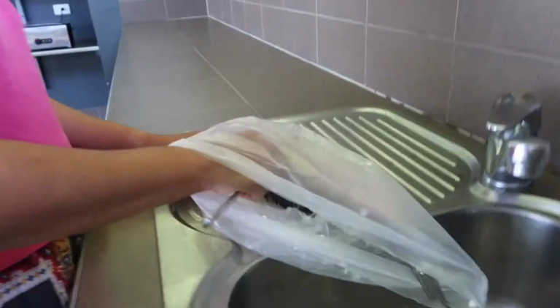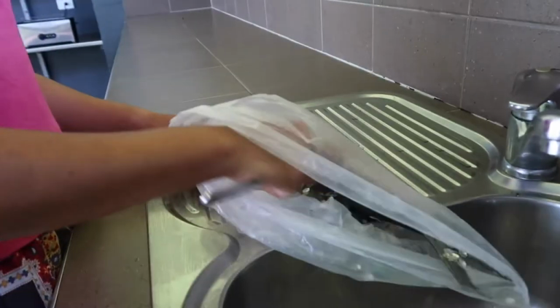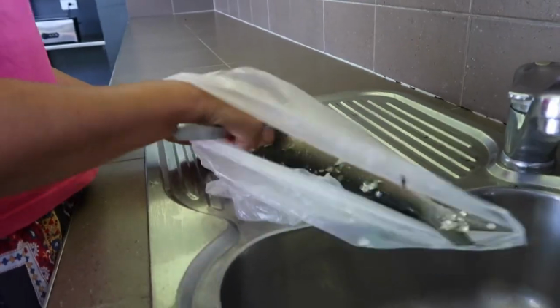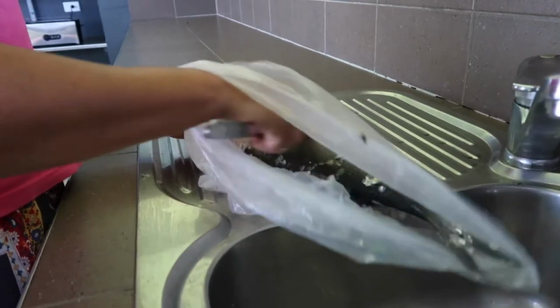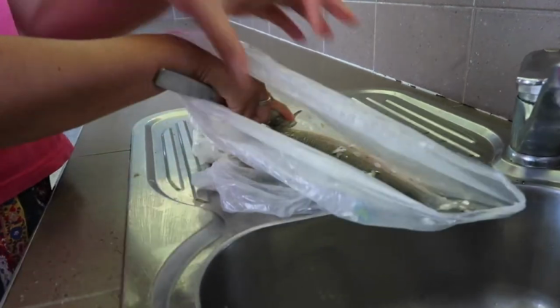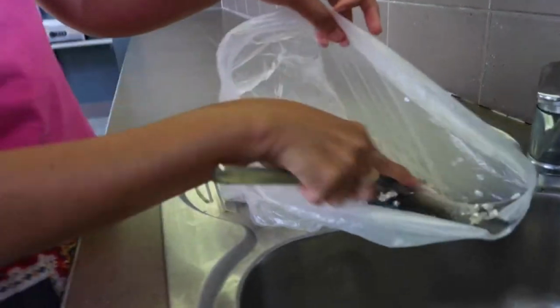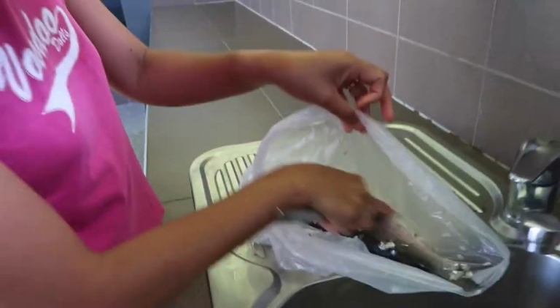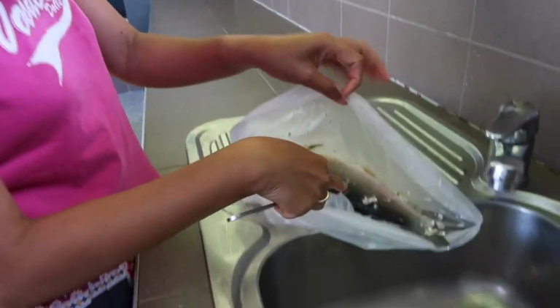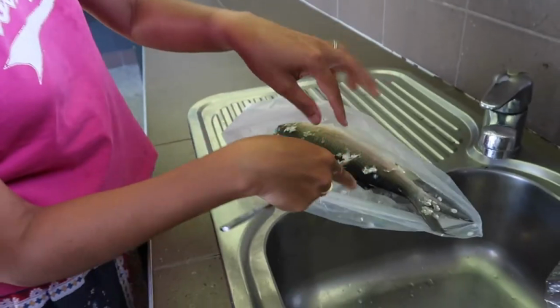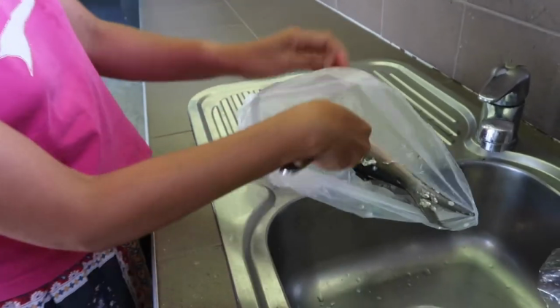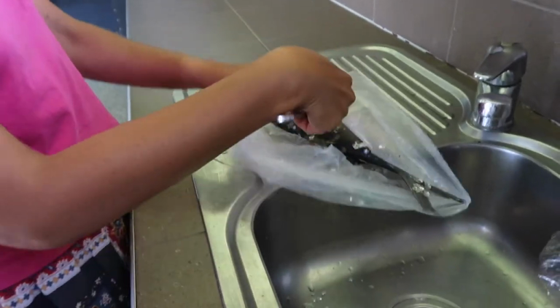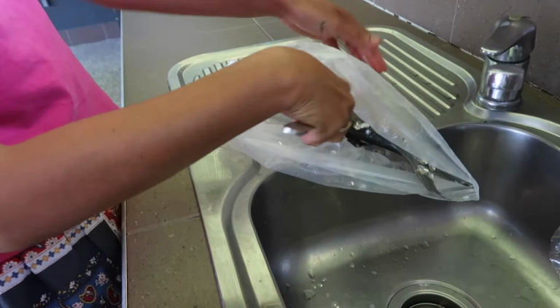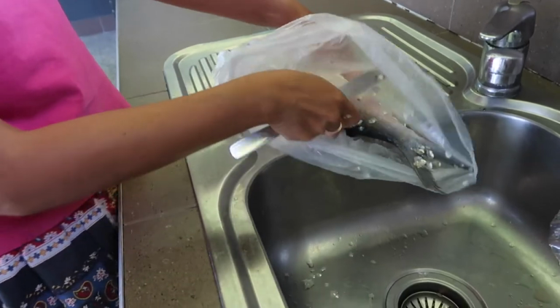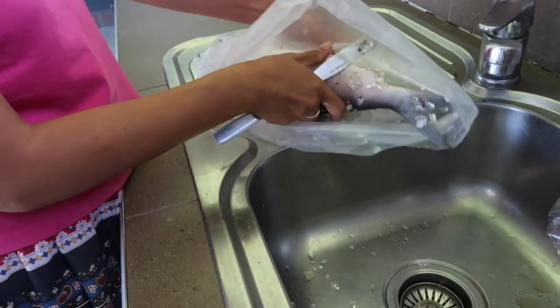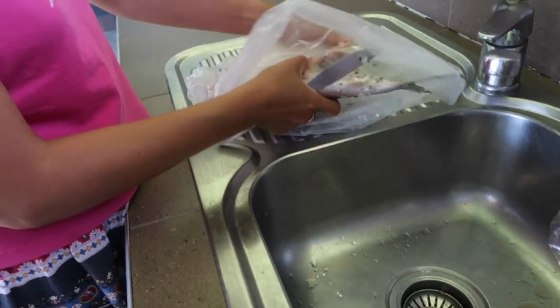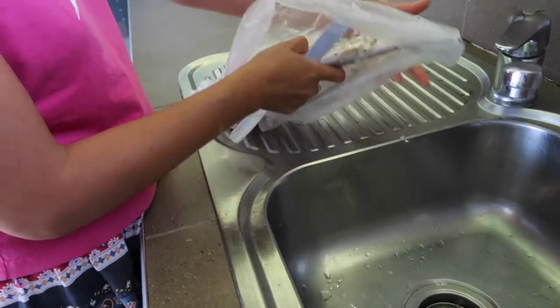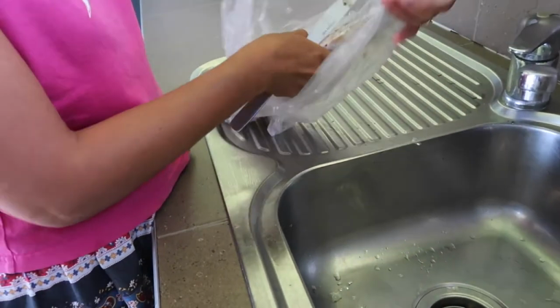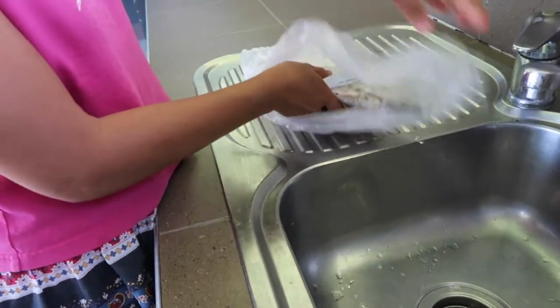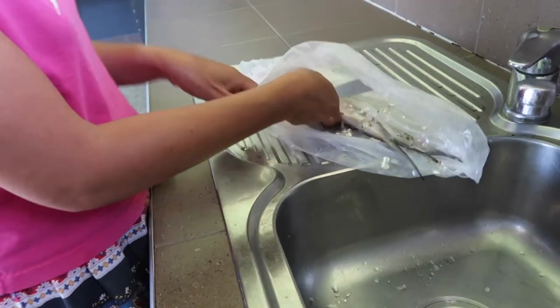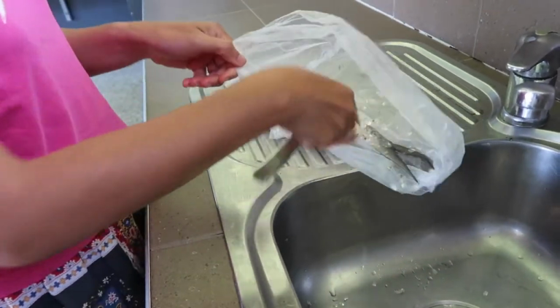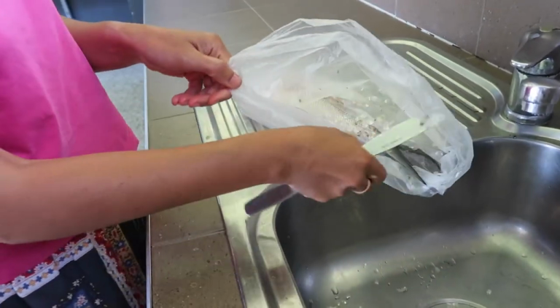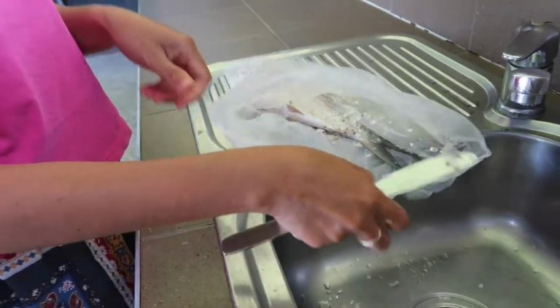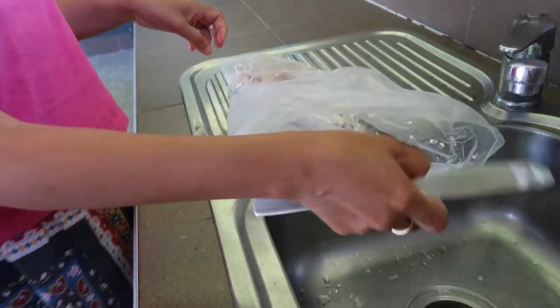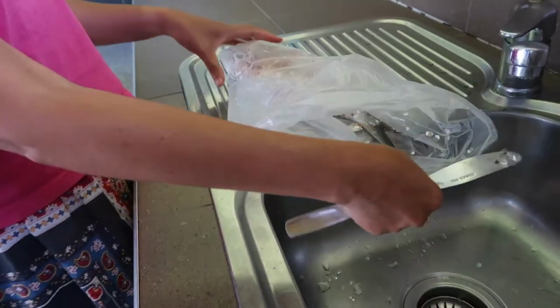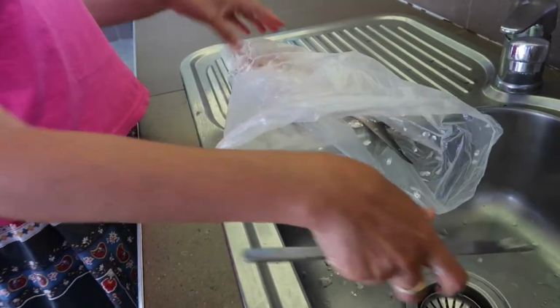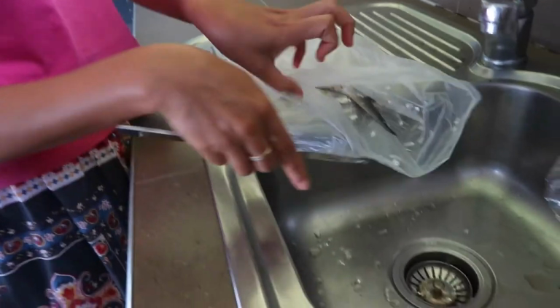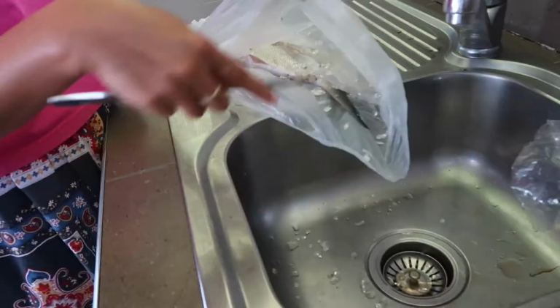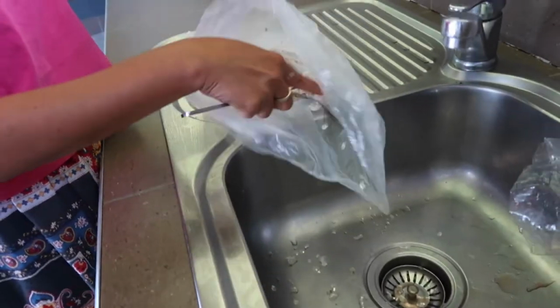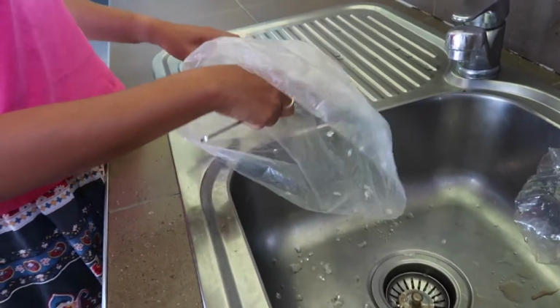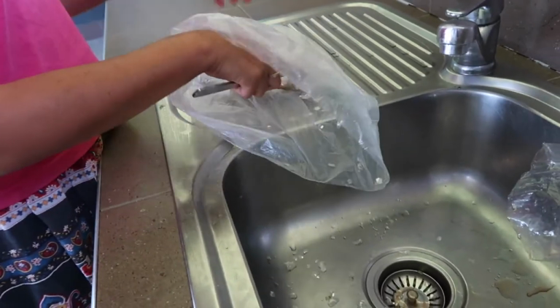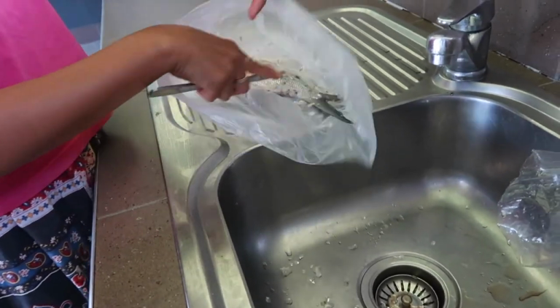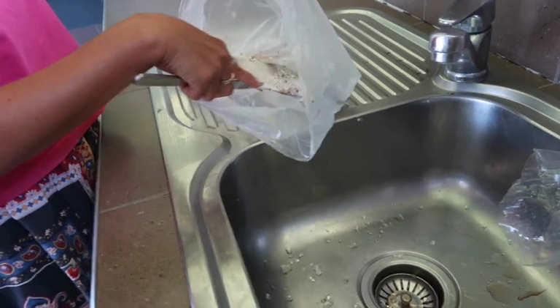So that side is now done. Now I will do the other side. There is not so much mess around — not much, just a bit in the sink.